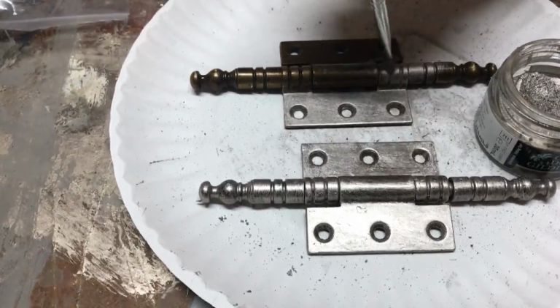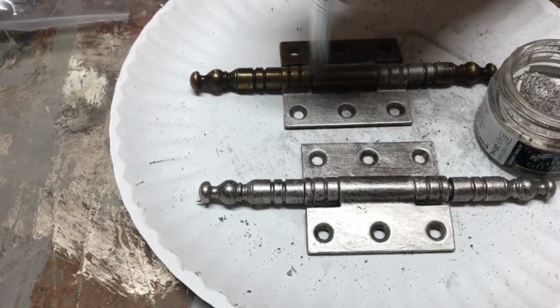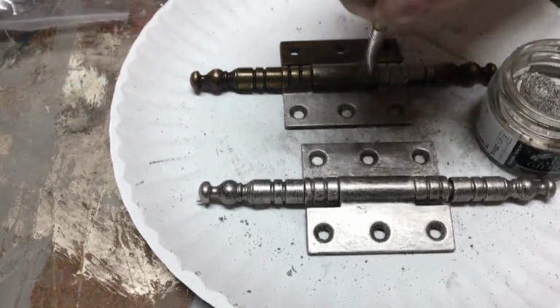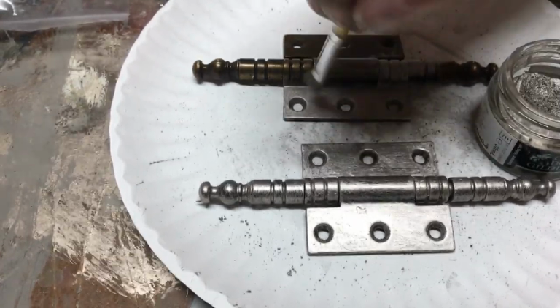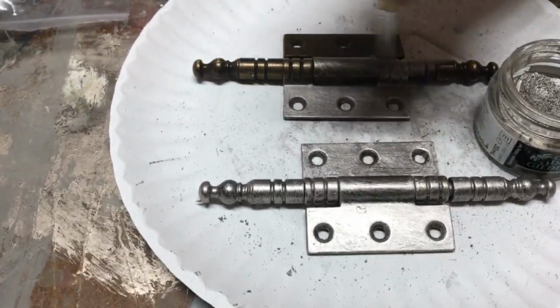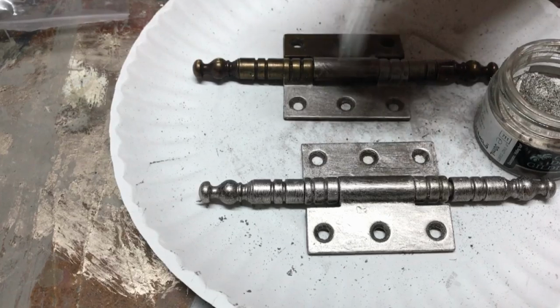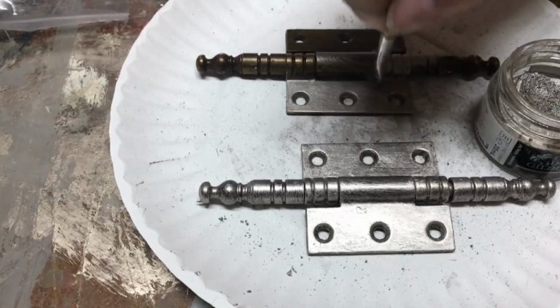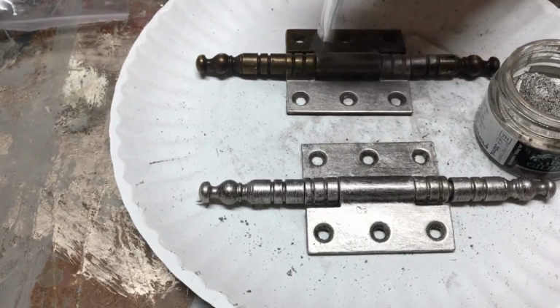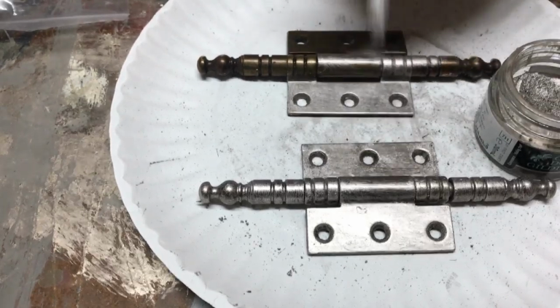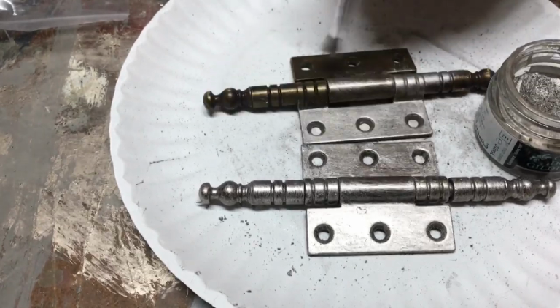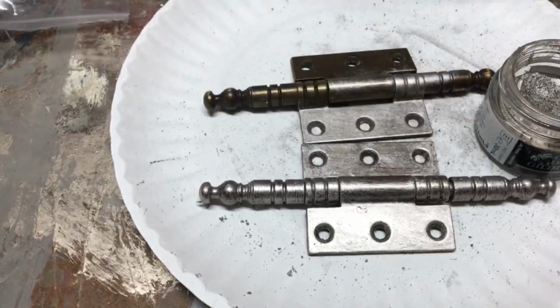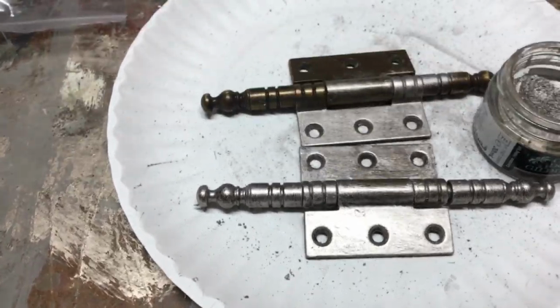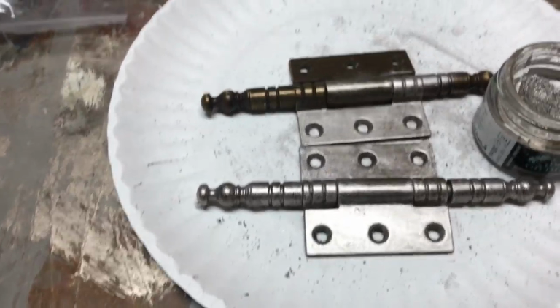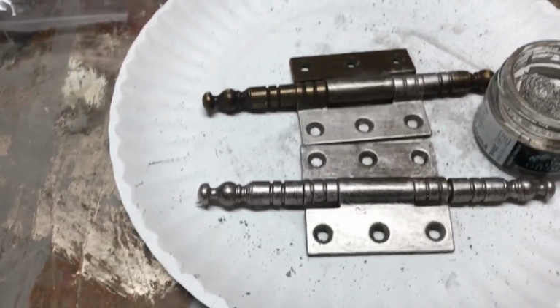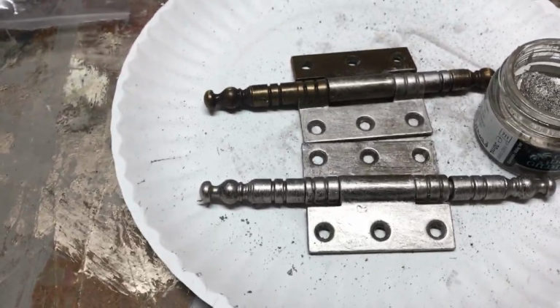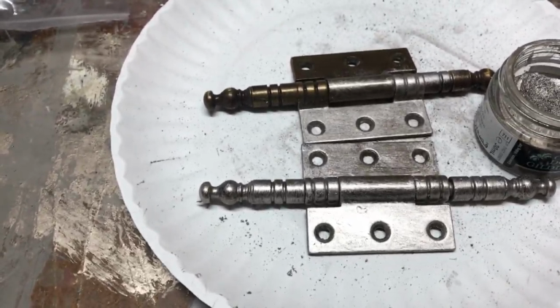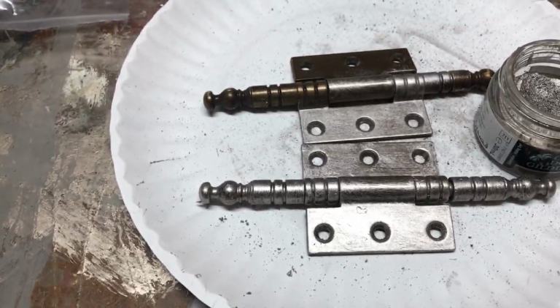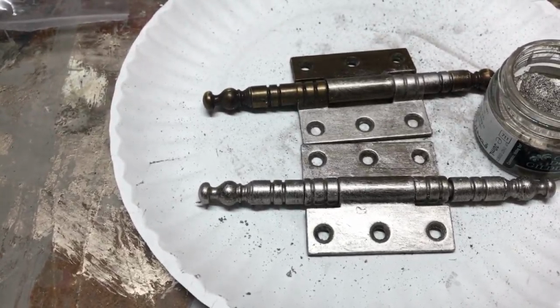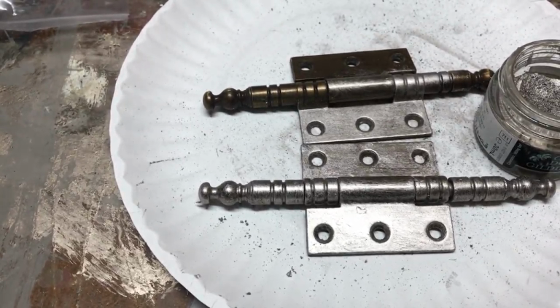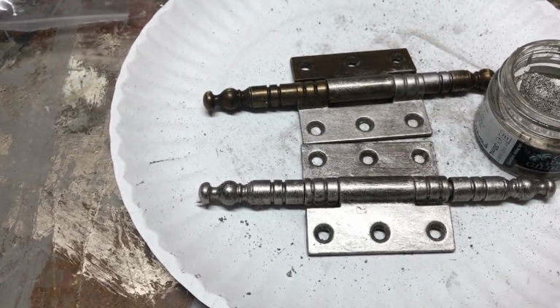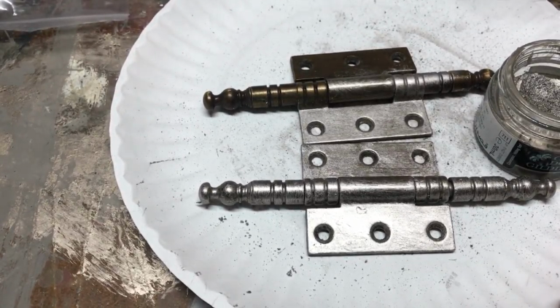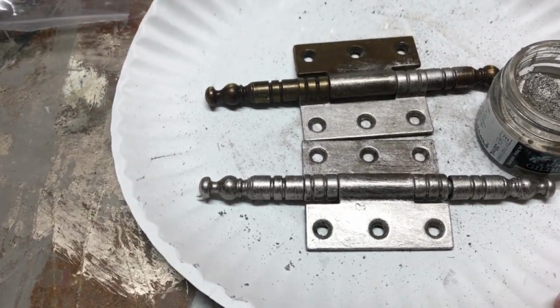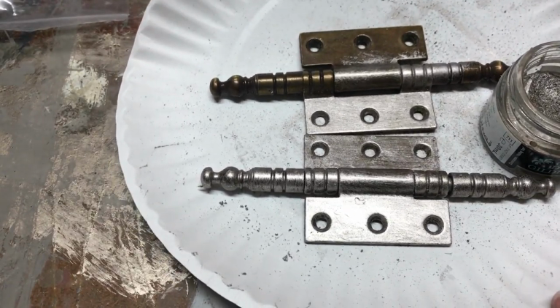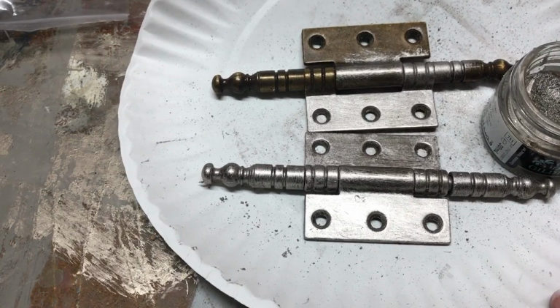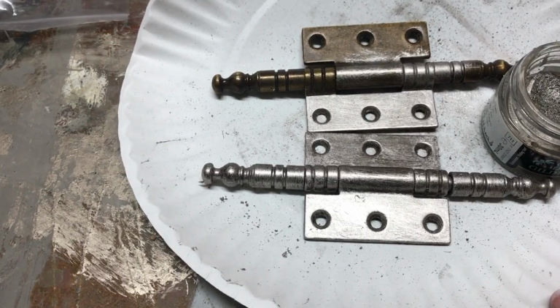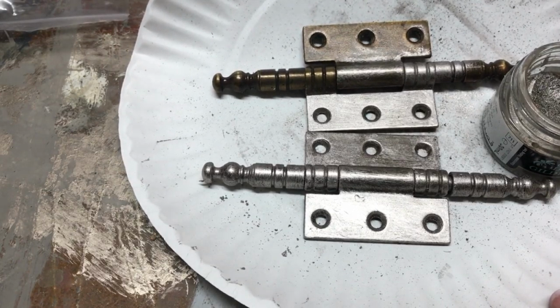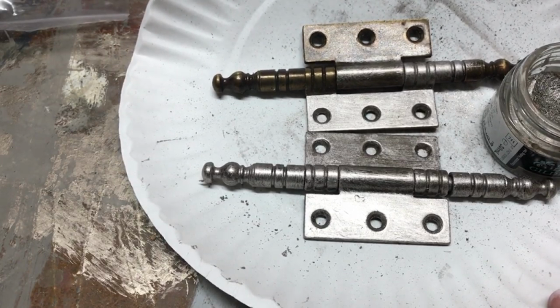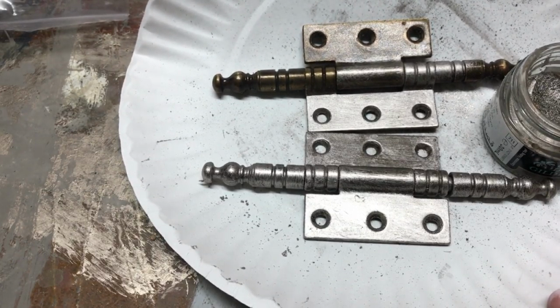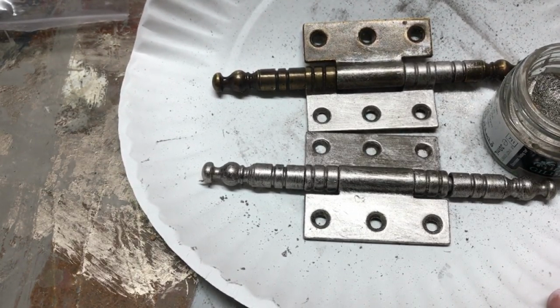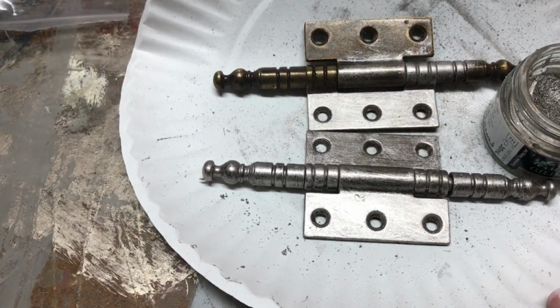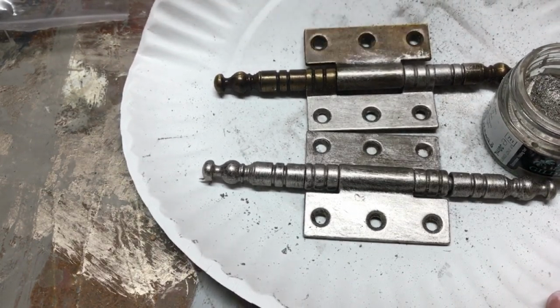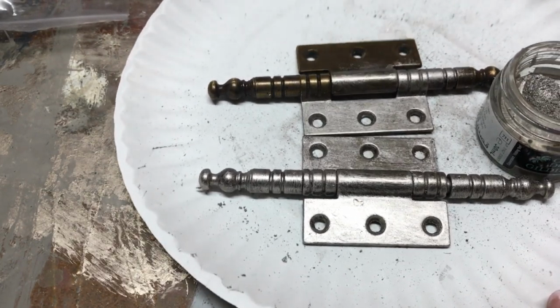See how quick and easy that's changing with just such a little bit of gilding wax.